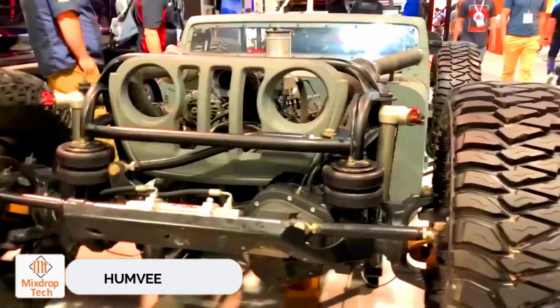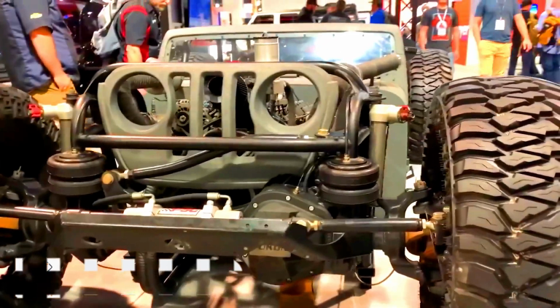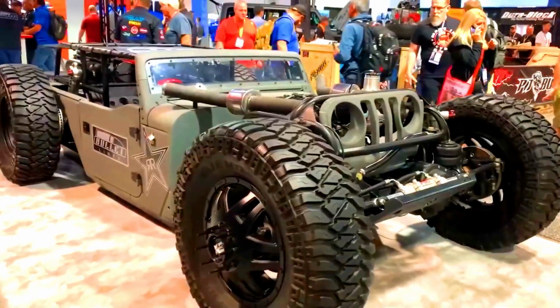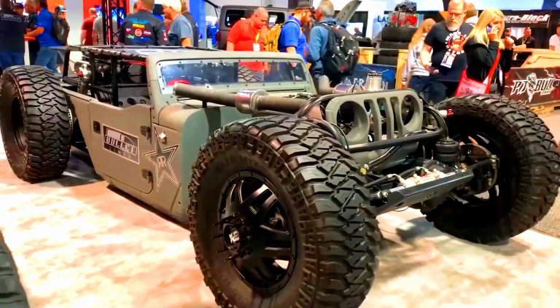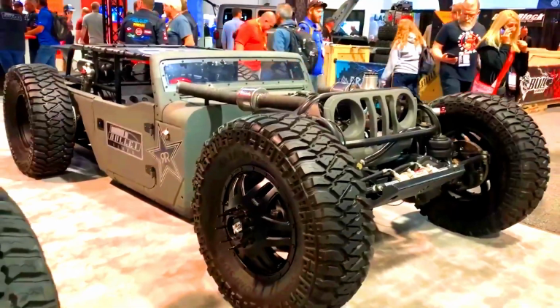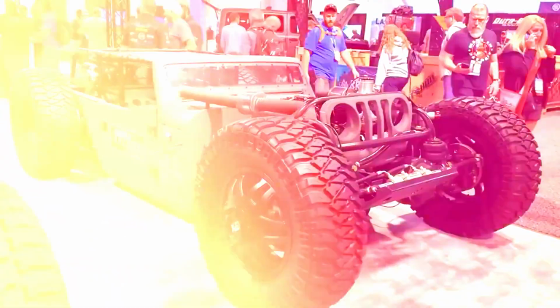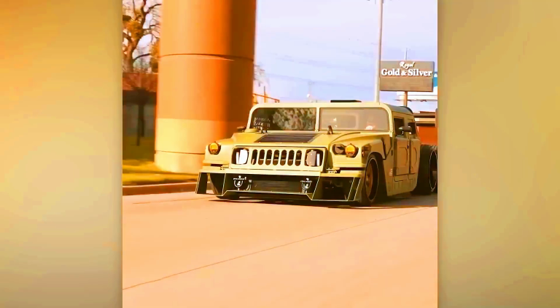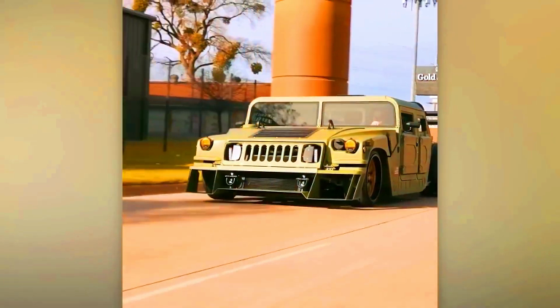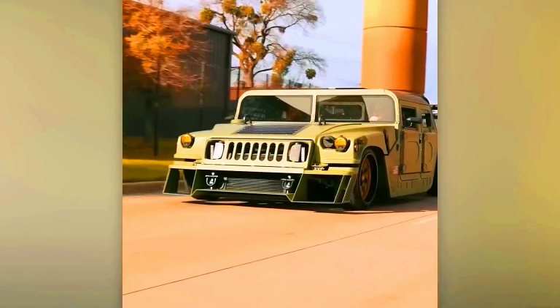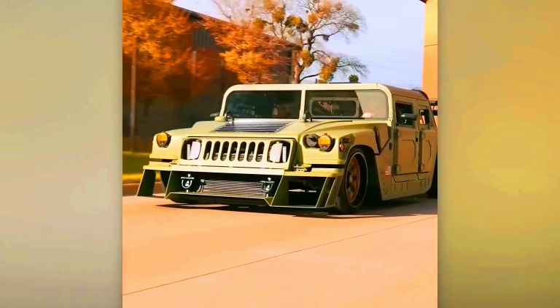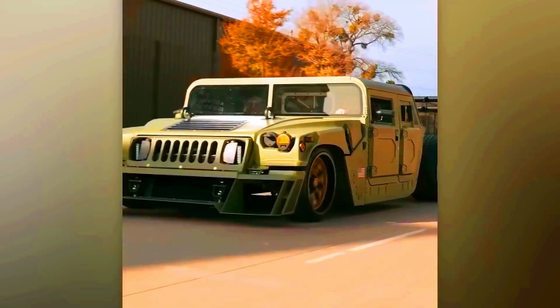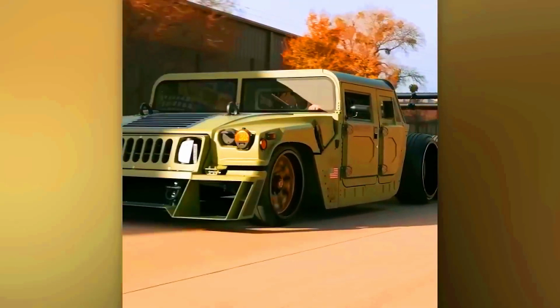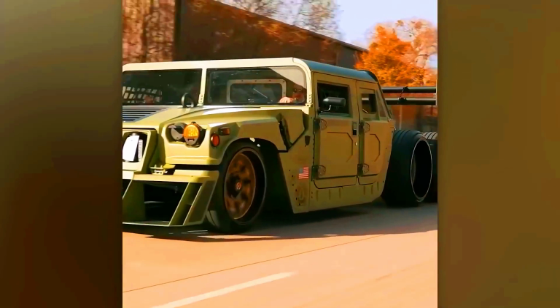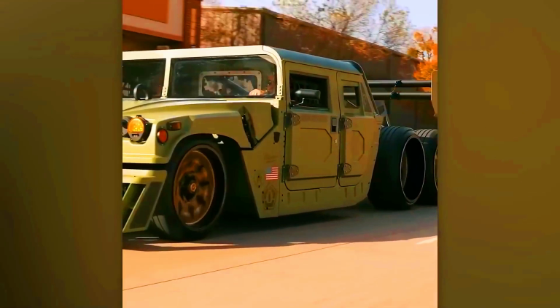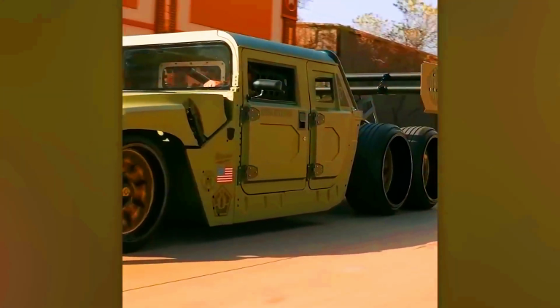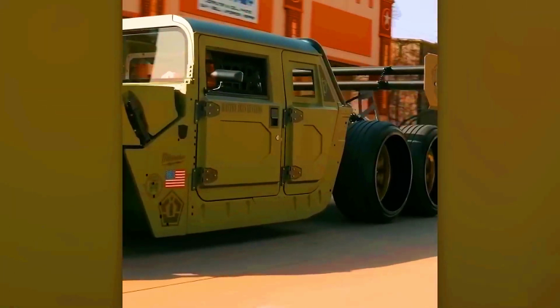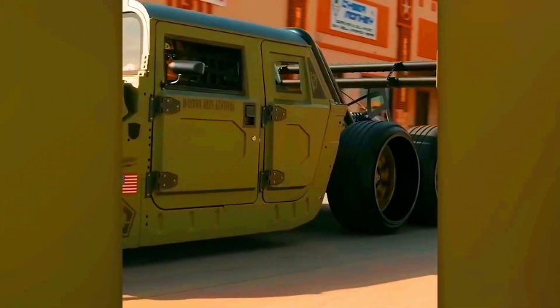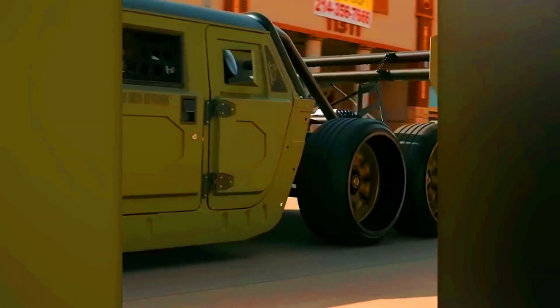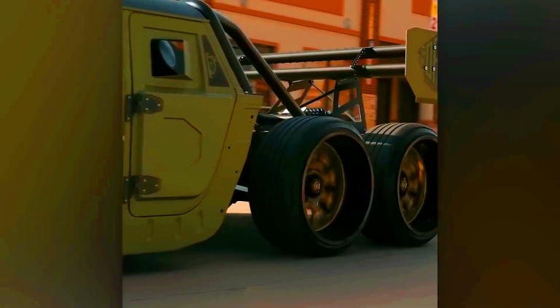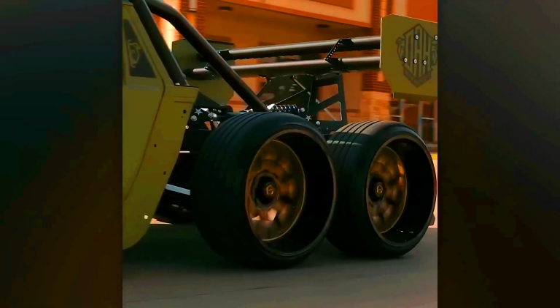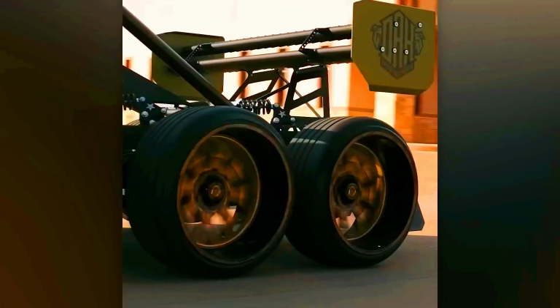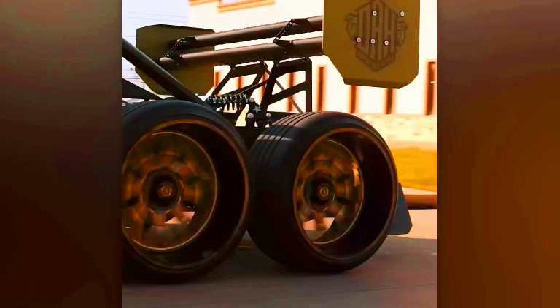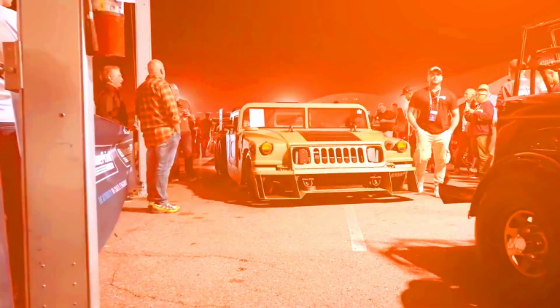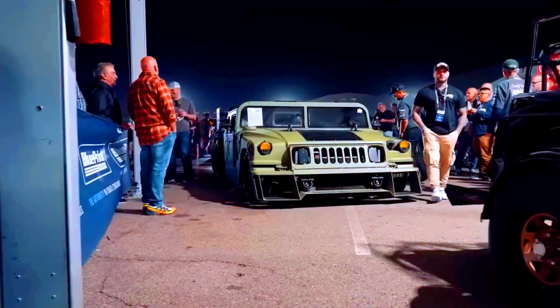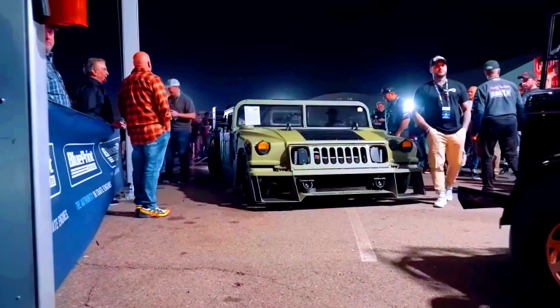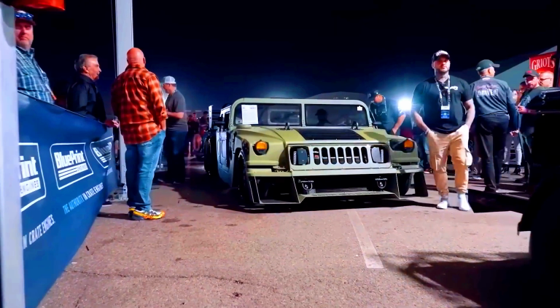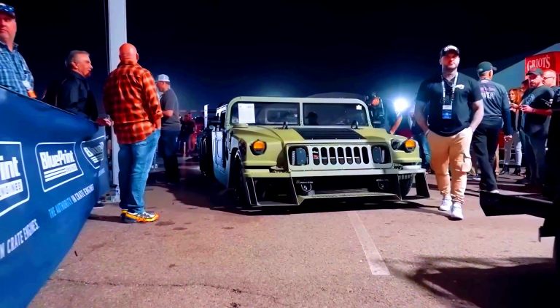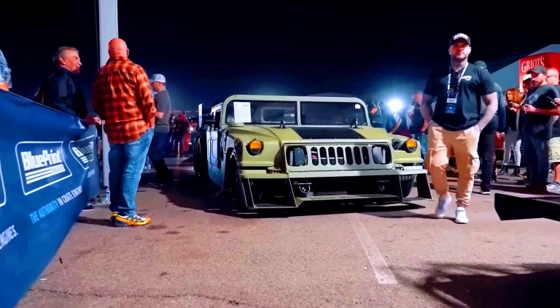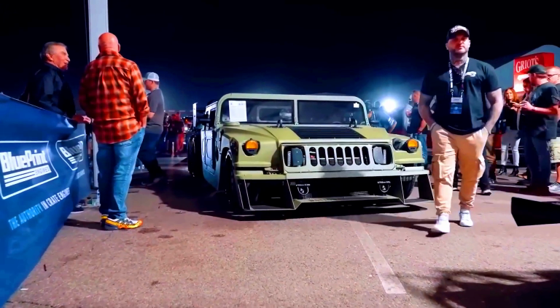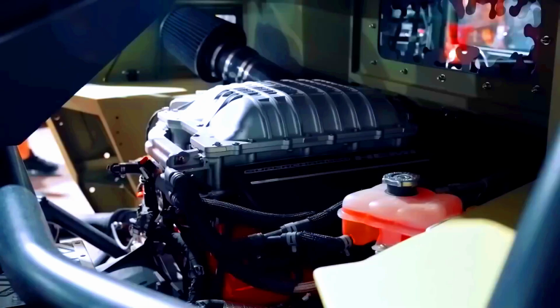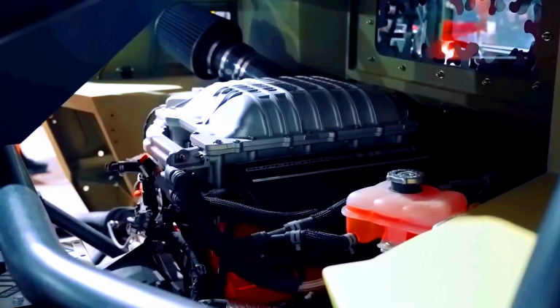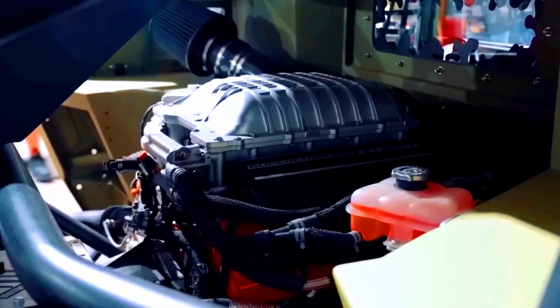Humvee. This Jeep used to tackle rivers and ravines, but now it's a top-notch hot rod. Sometimes amazing things happen to decommissioned military vehicles — and the same goes for this Humvee transformed by DAN and Arts Customs.